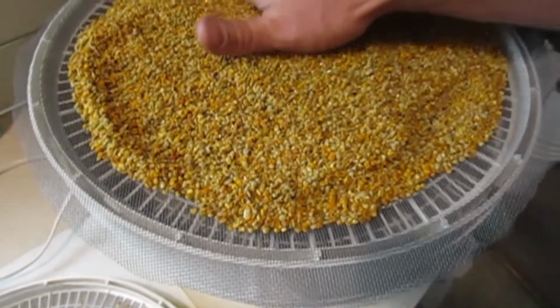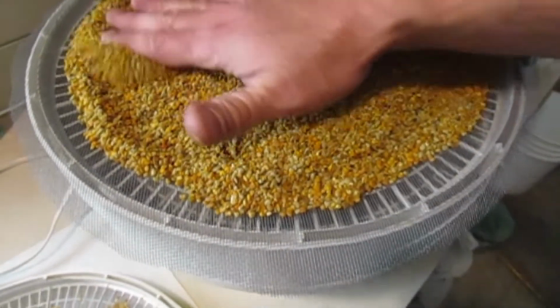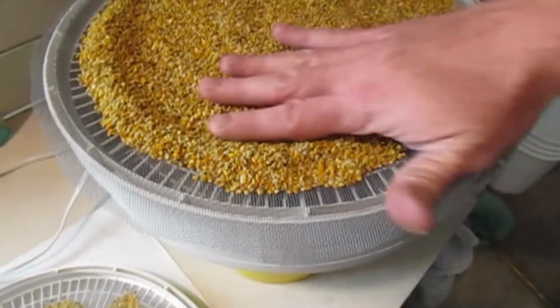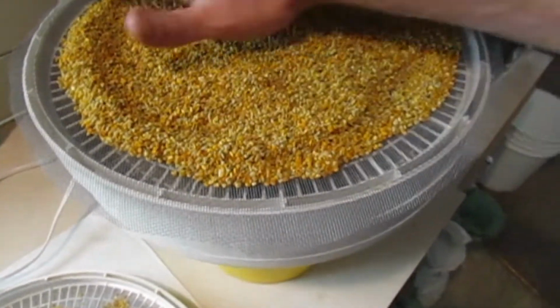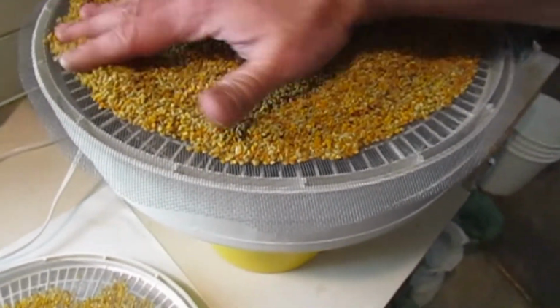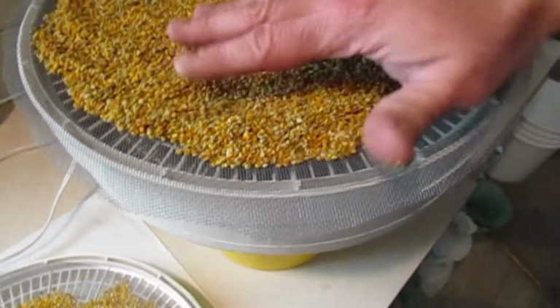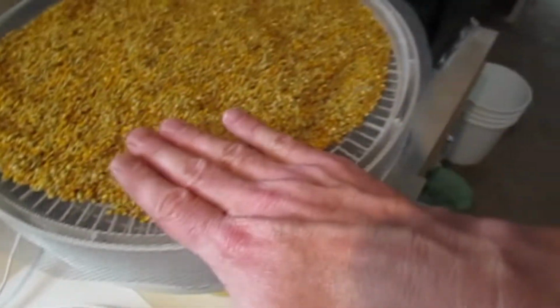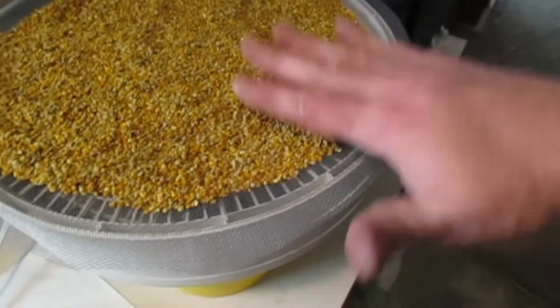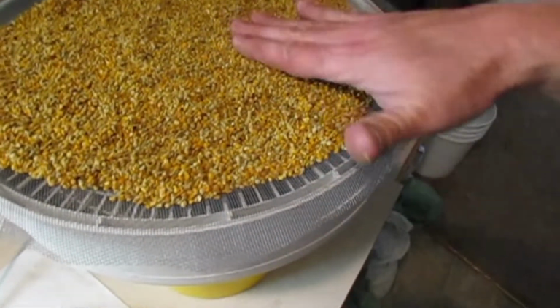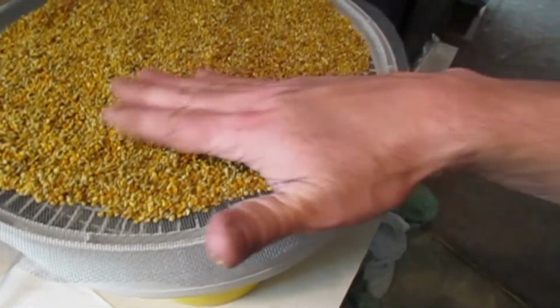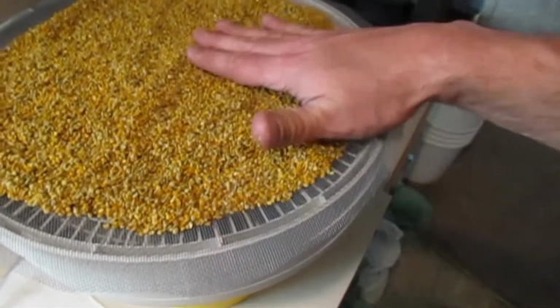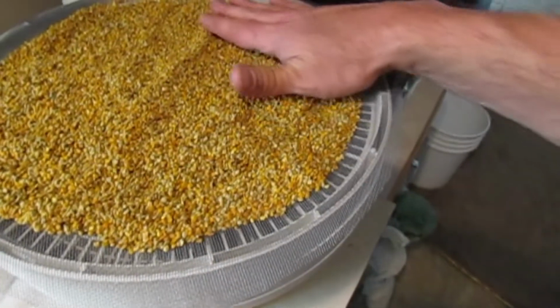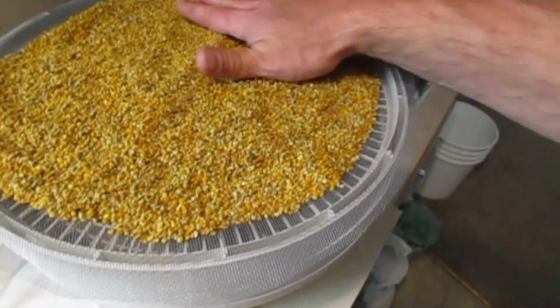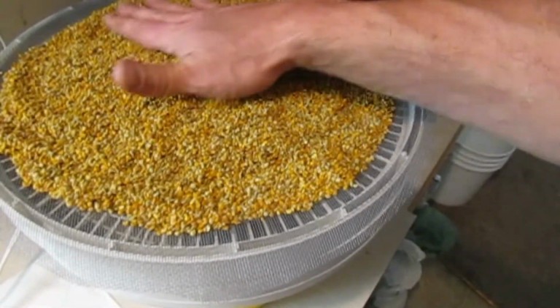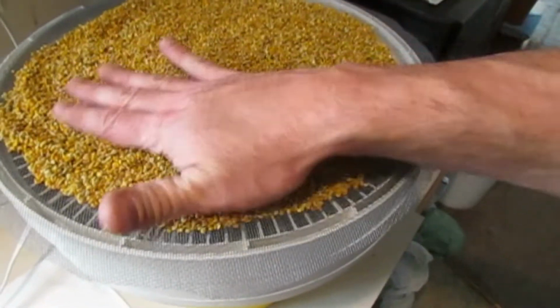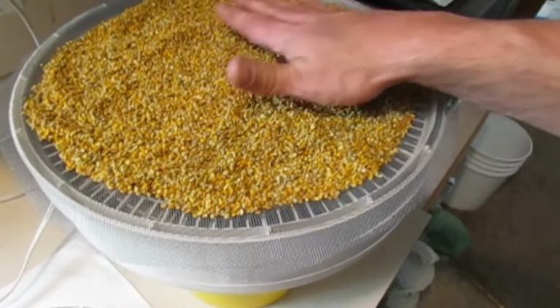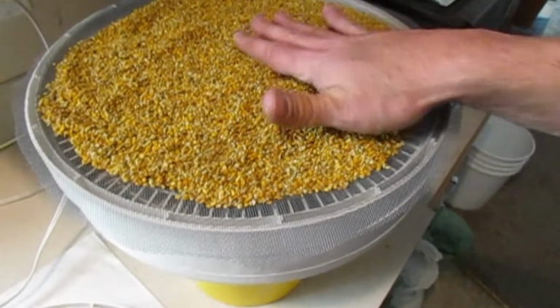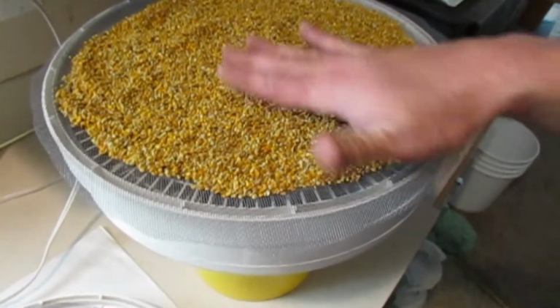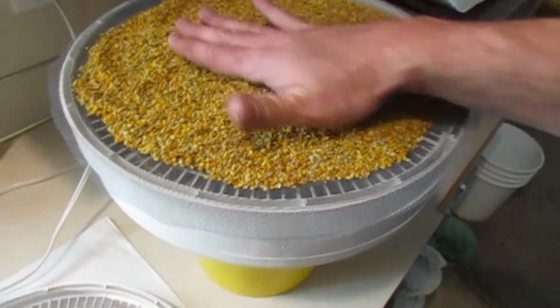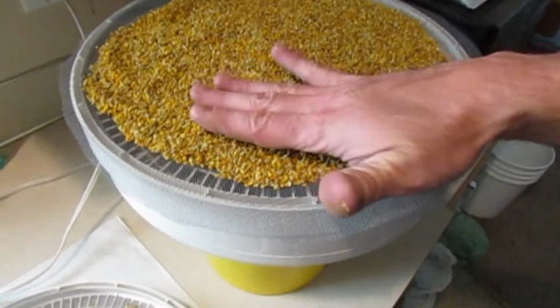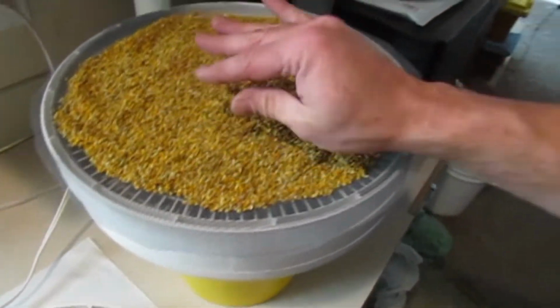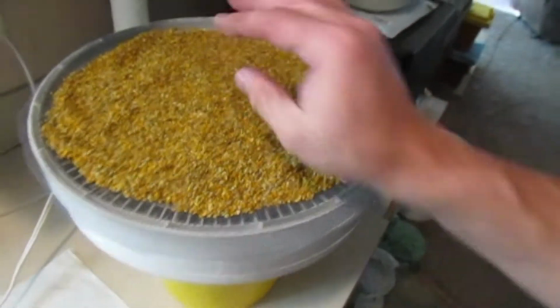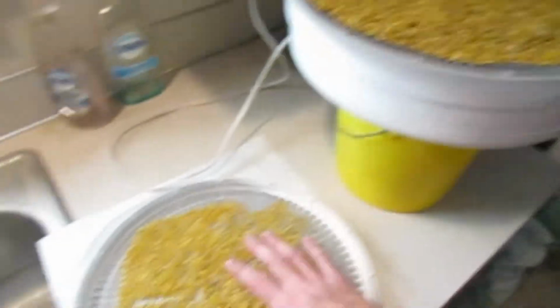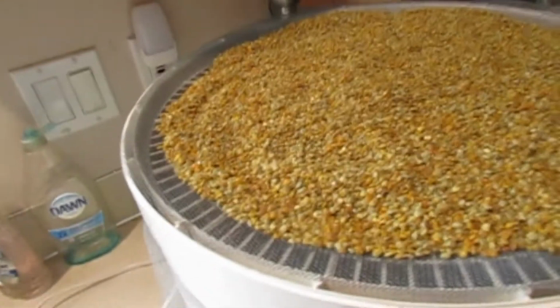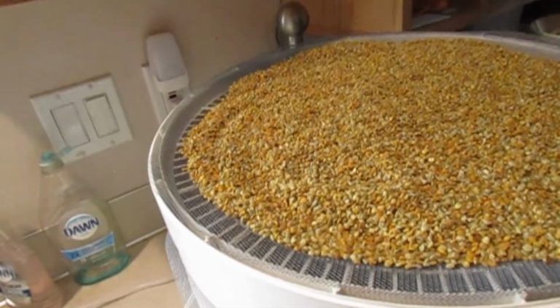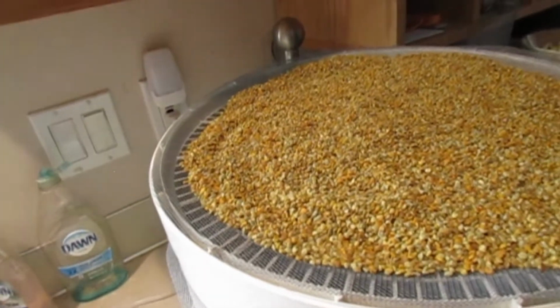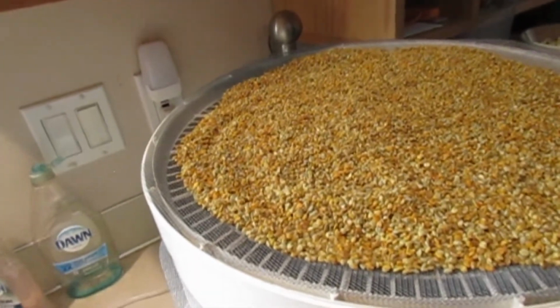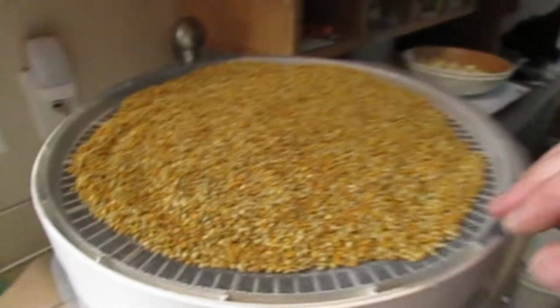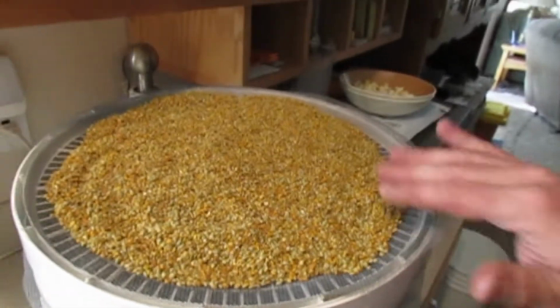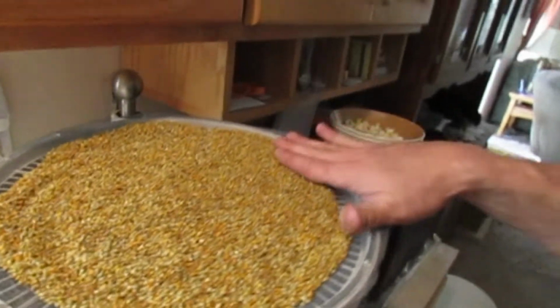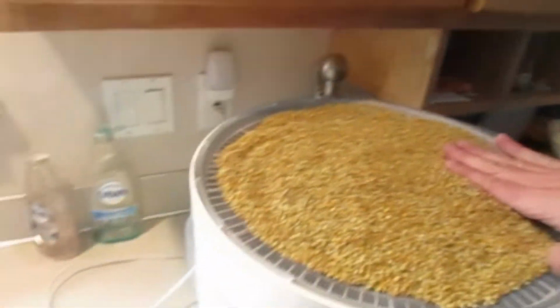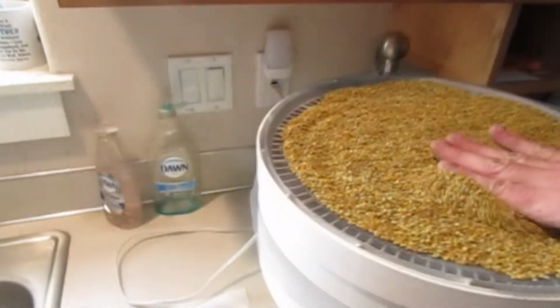That's pretty cool. It's amazing what those little bugs in a box do. Seems to work pretty good.